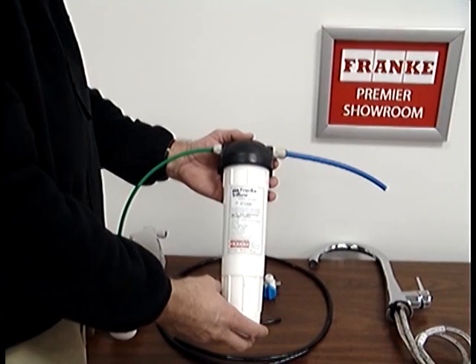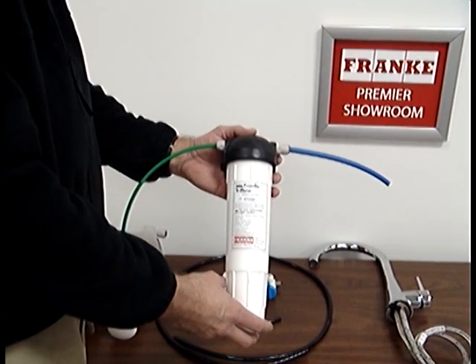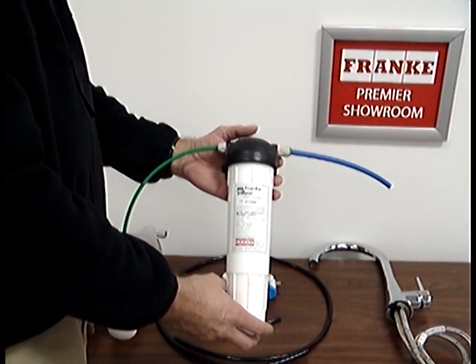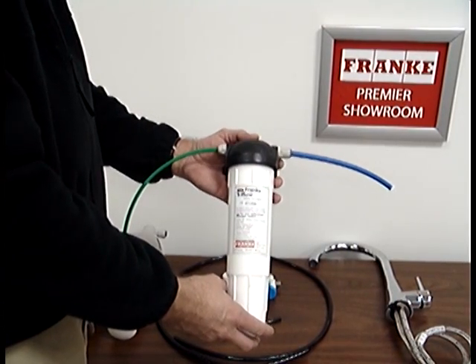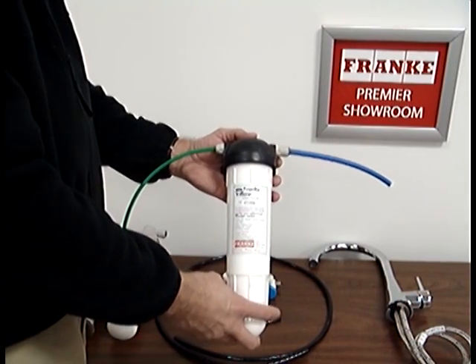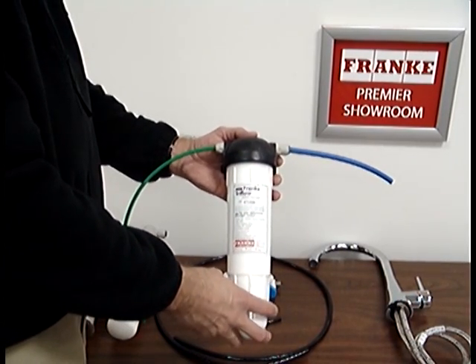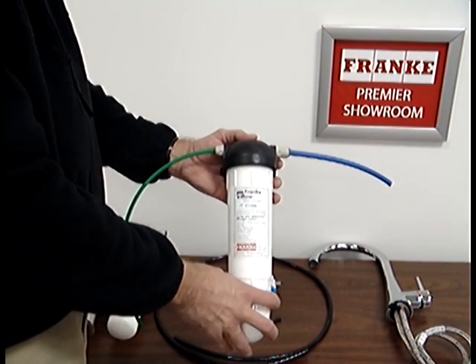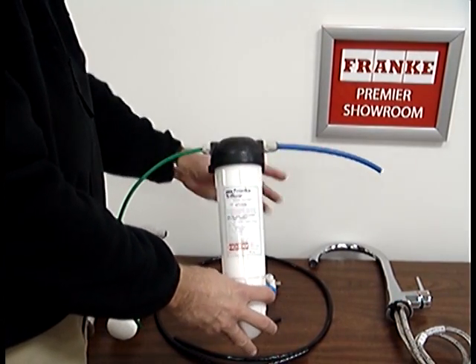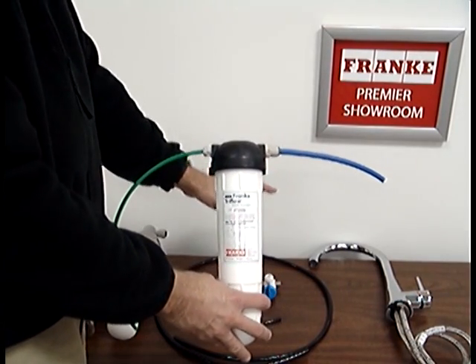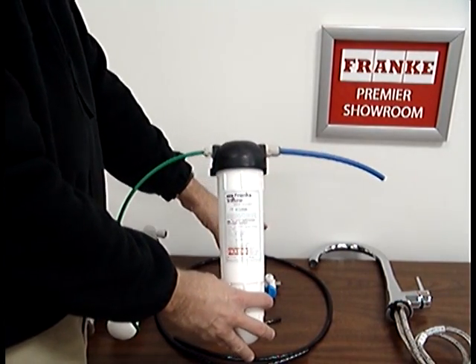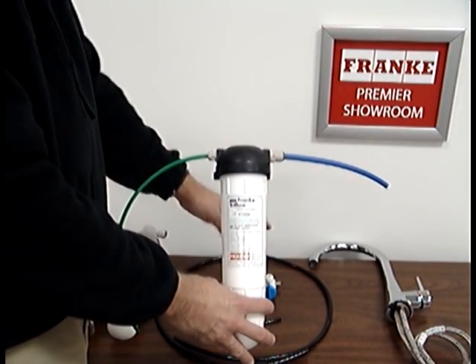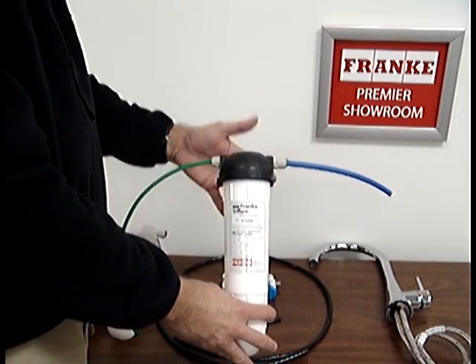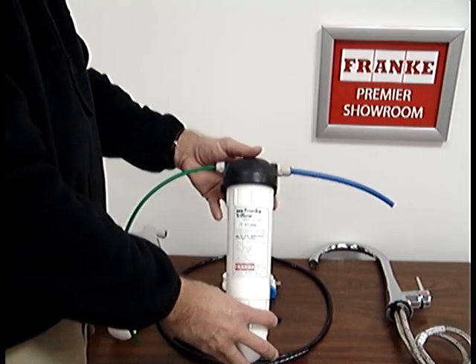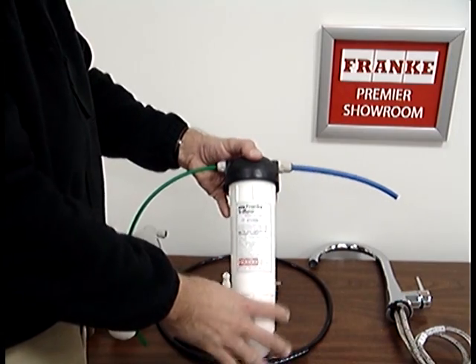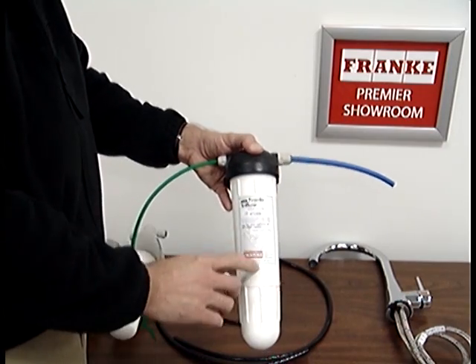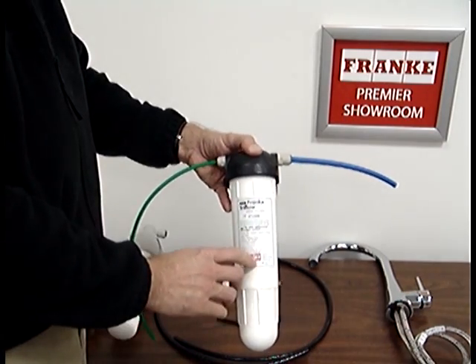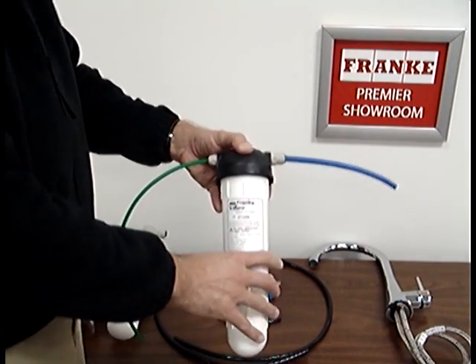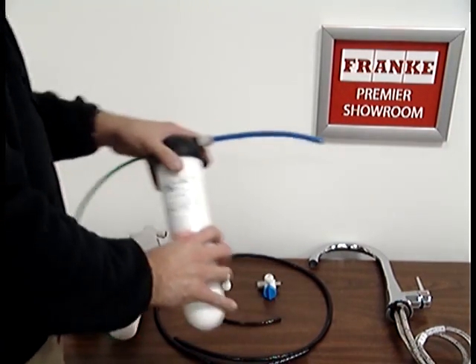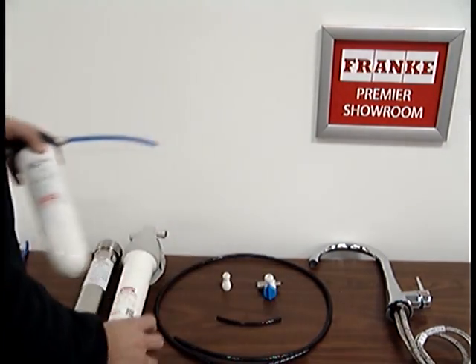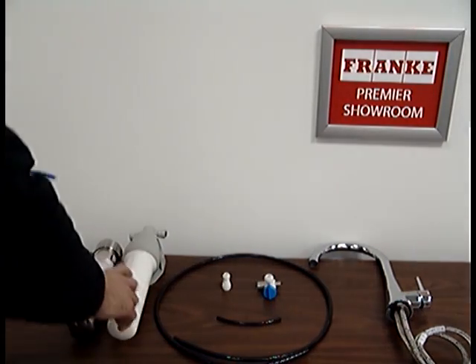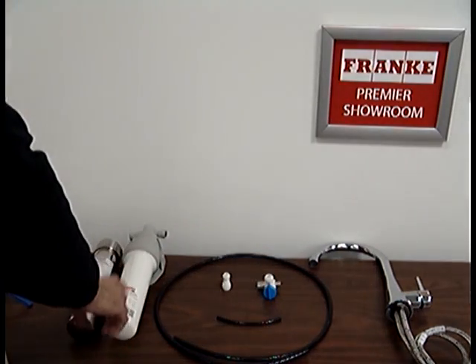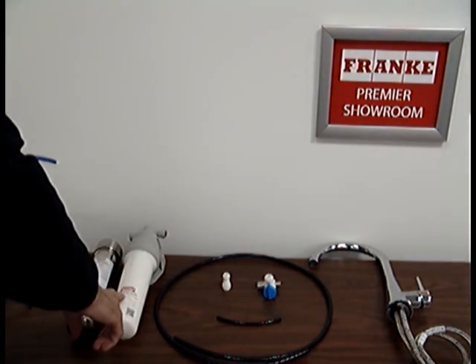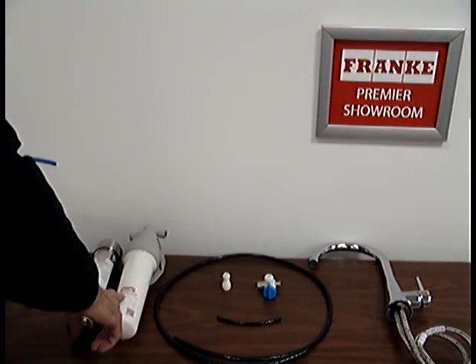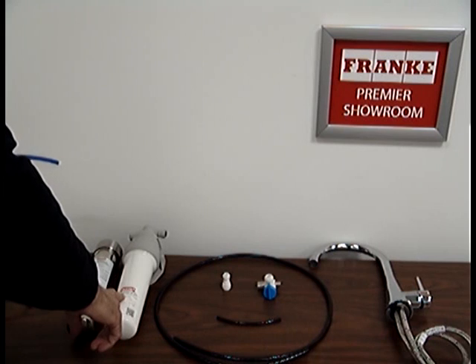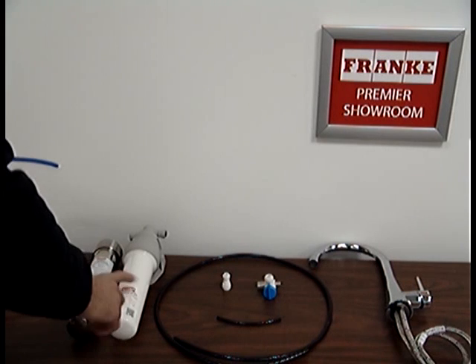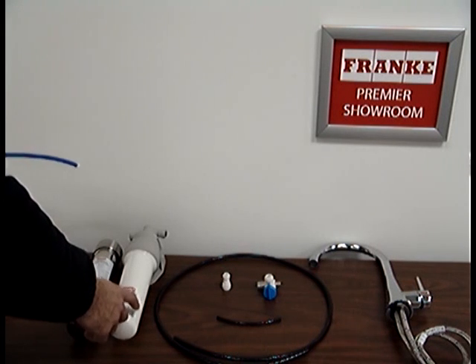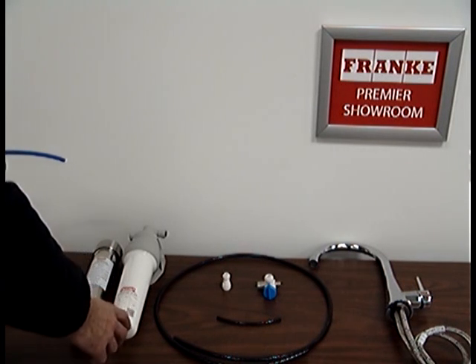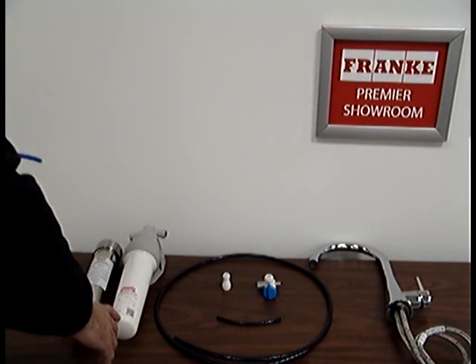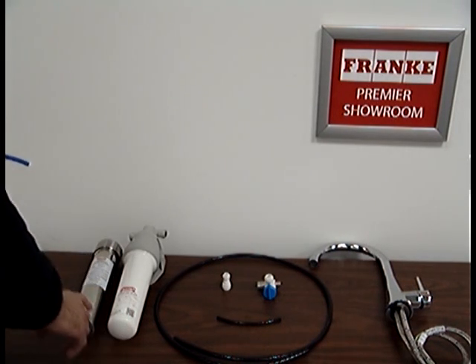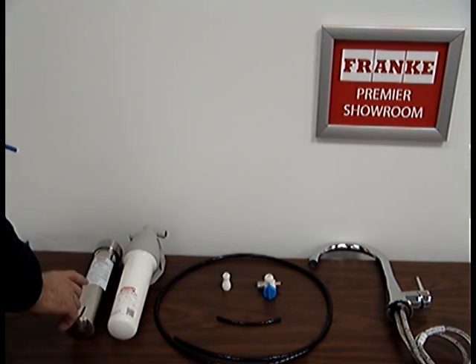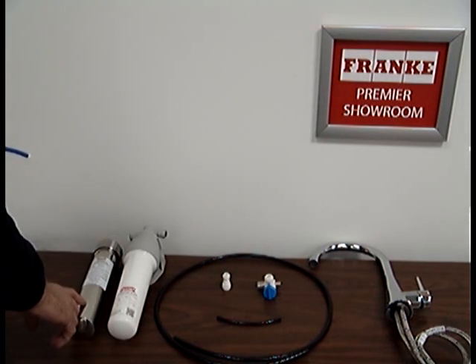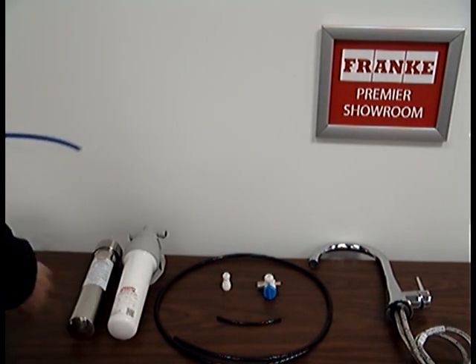The purpose of this video is to show you how we use the 10-300 service kit to replace your old Frankie housing with one of the new BPA-free recyclable thermoplastic housing or a stainless steel housing.